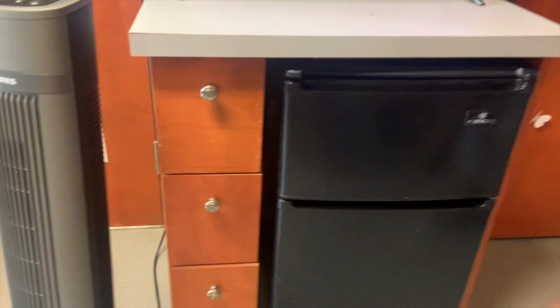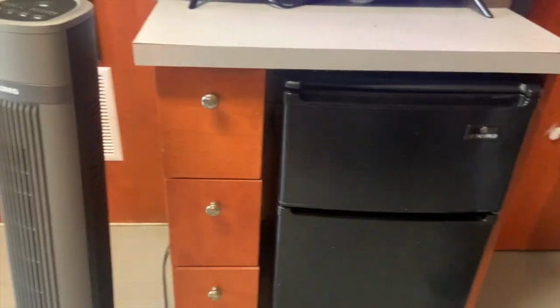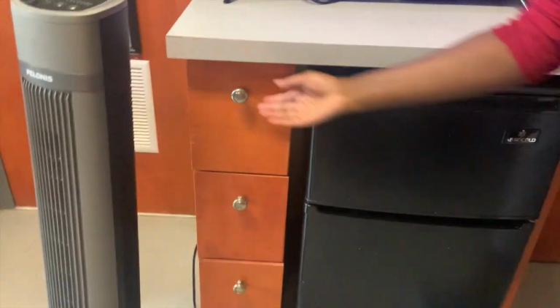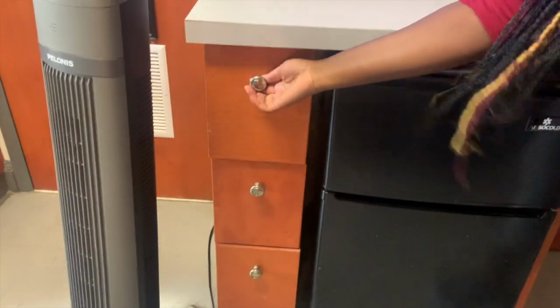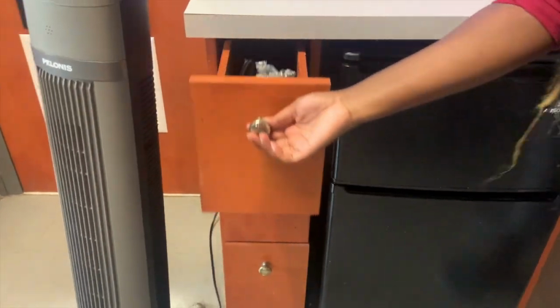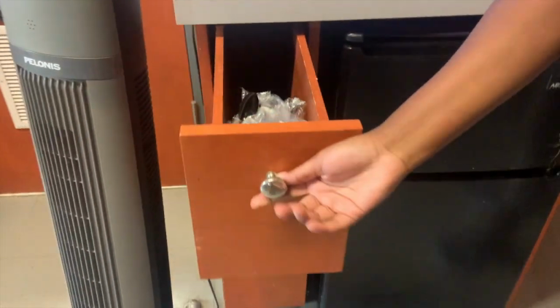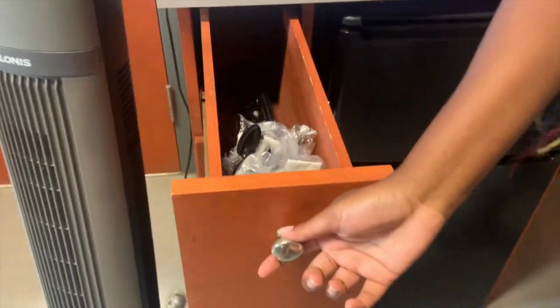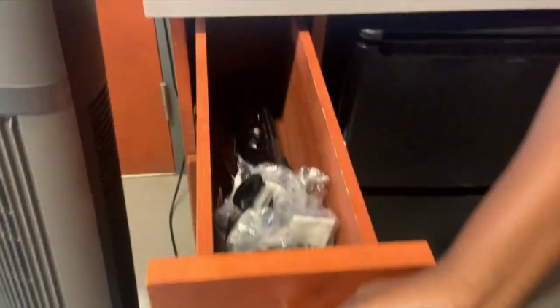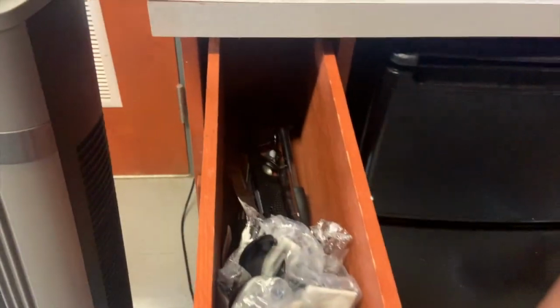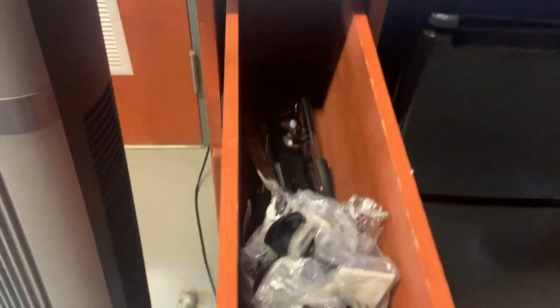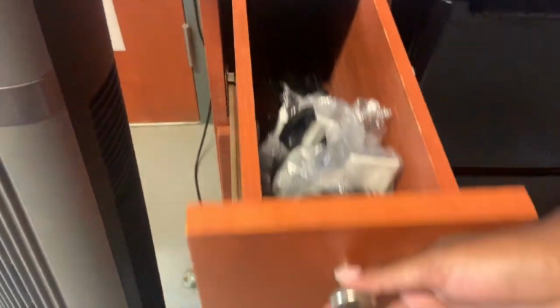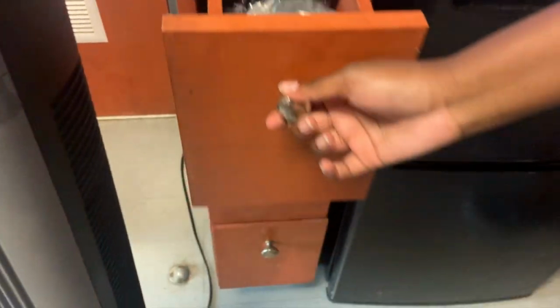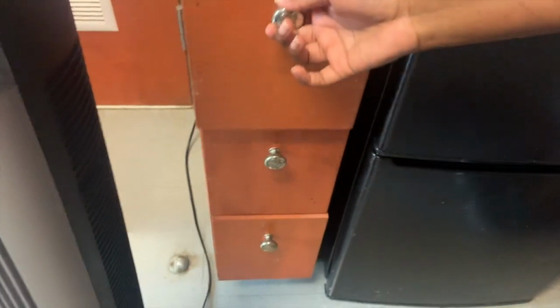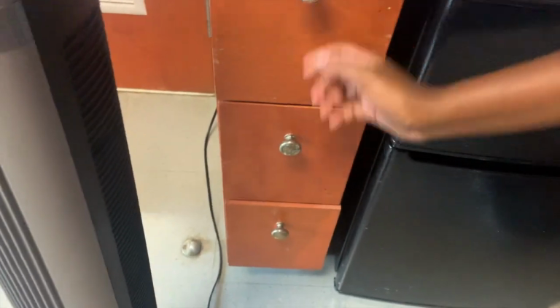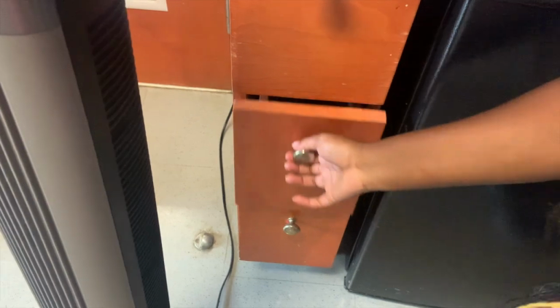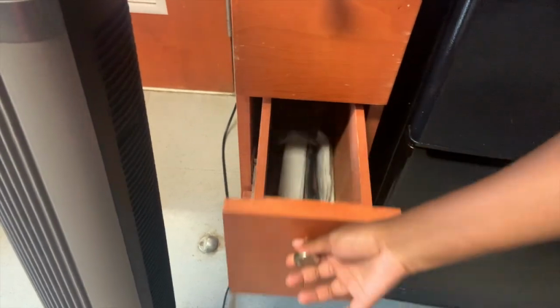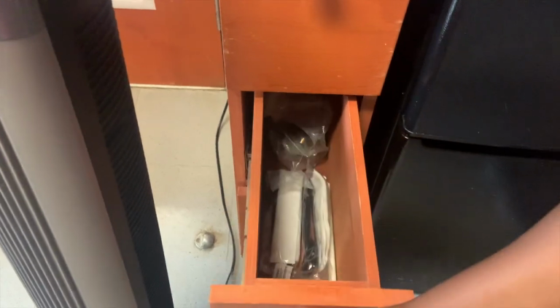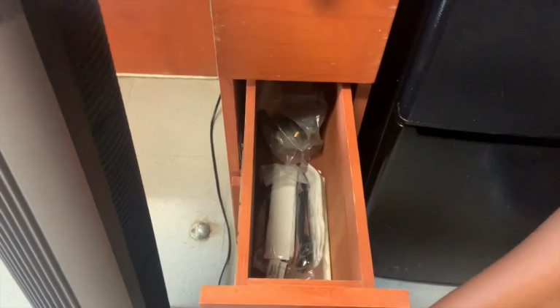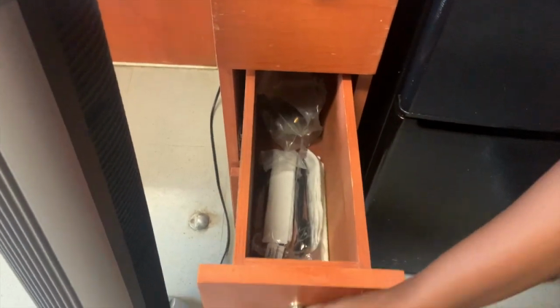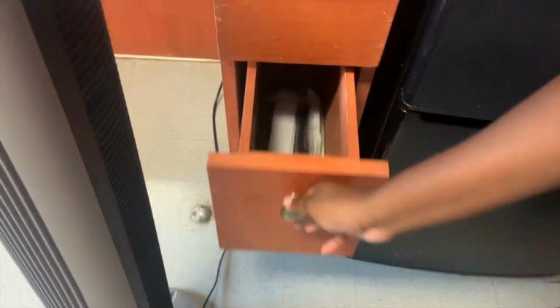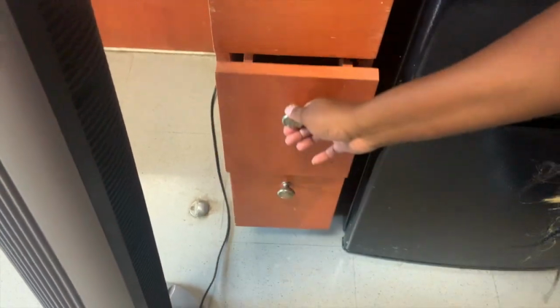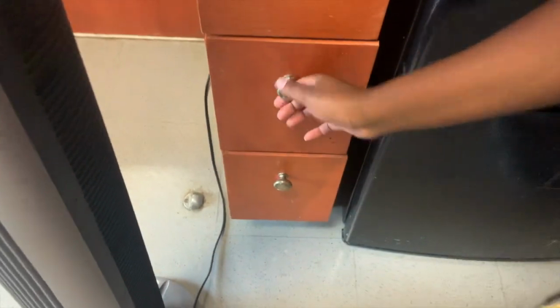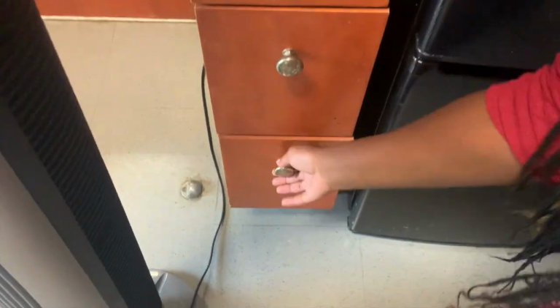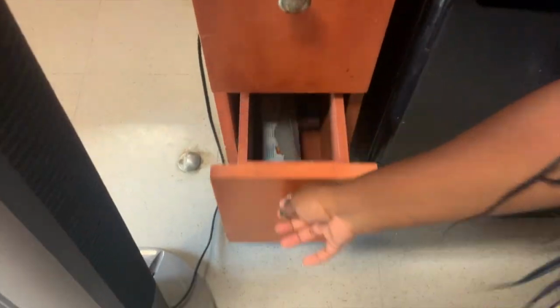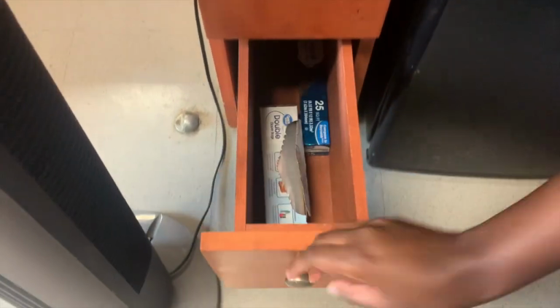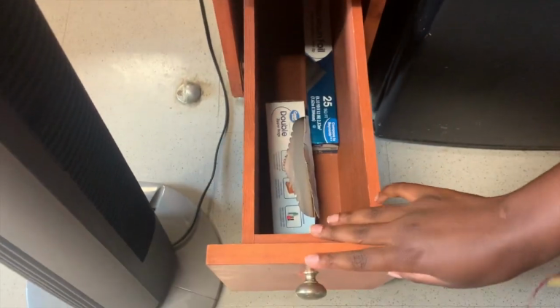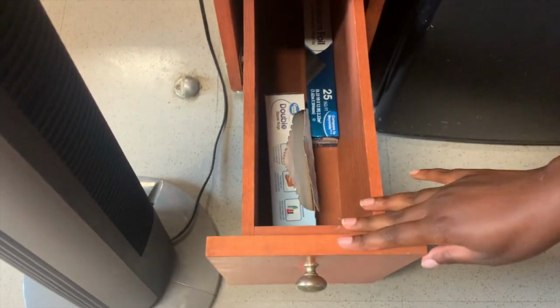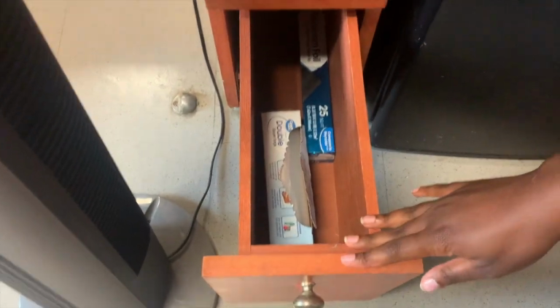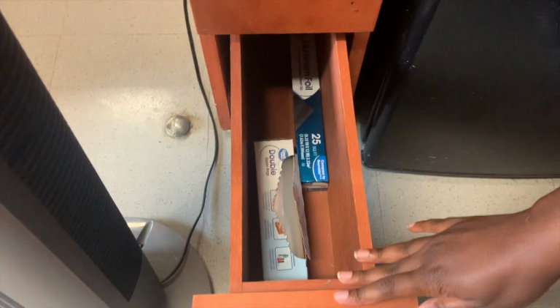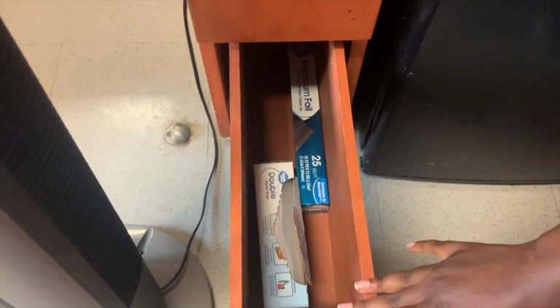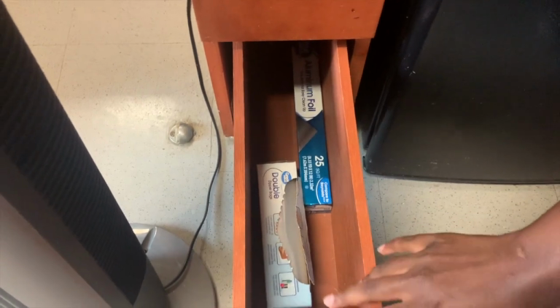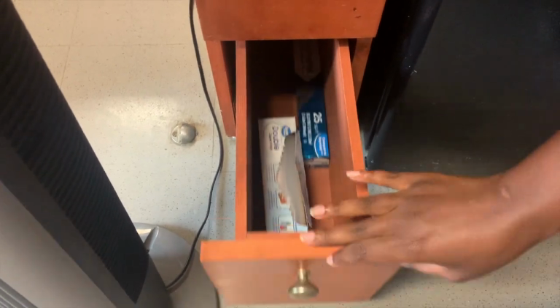Here in the drawers right here we have our utensils. This one has some more utensils. And then down here we have our ziploc bags and our aluminum foil.